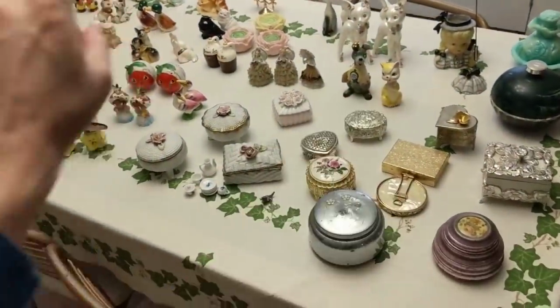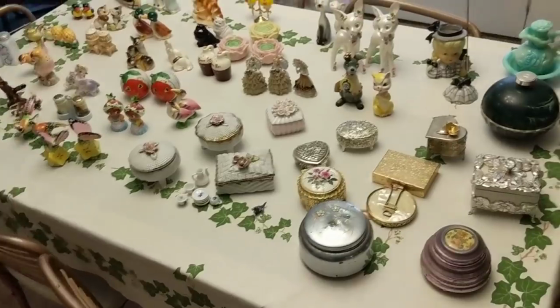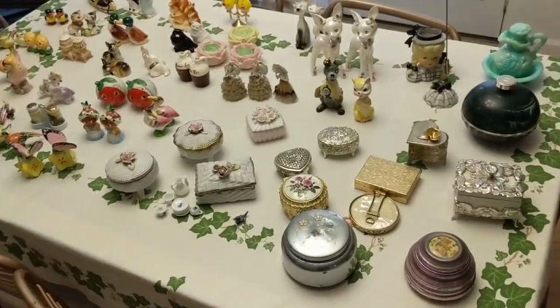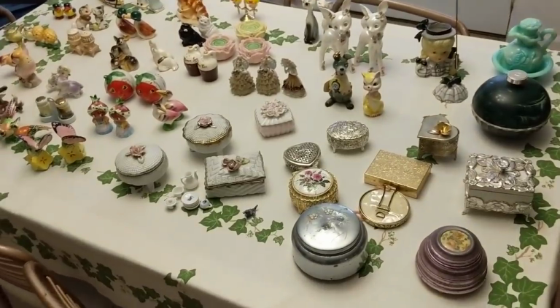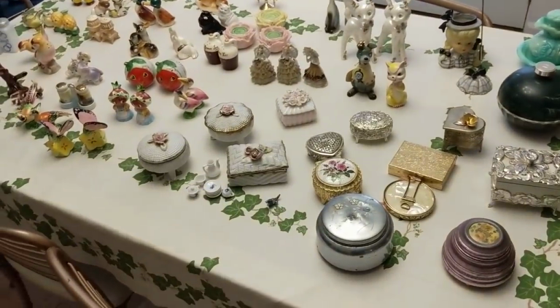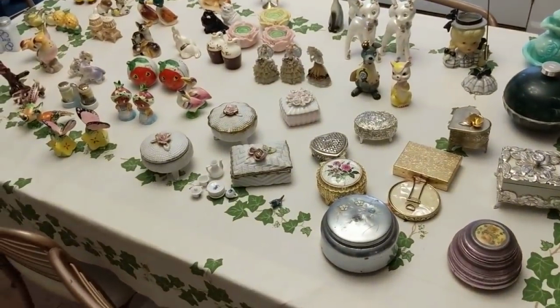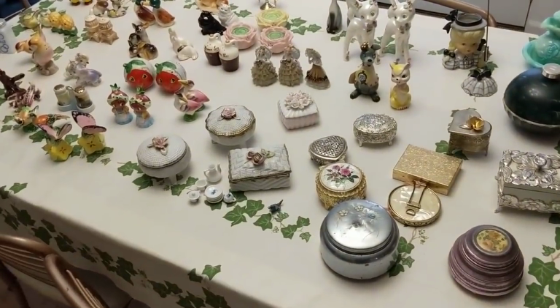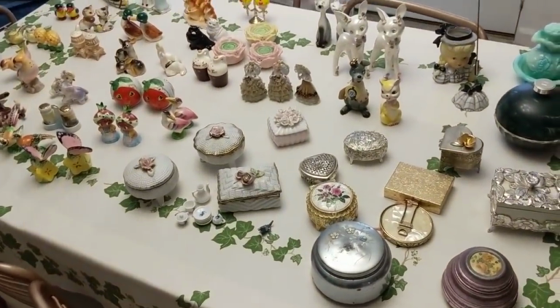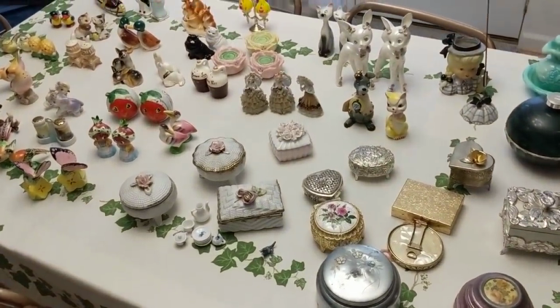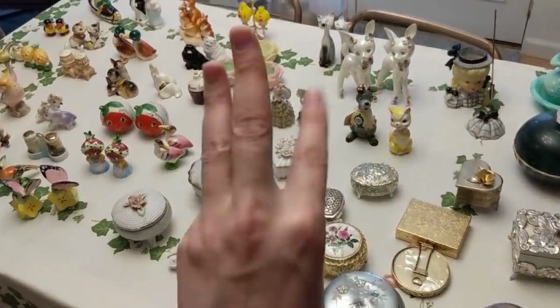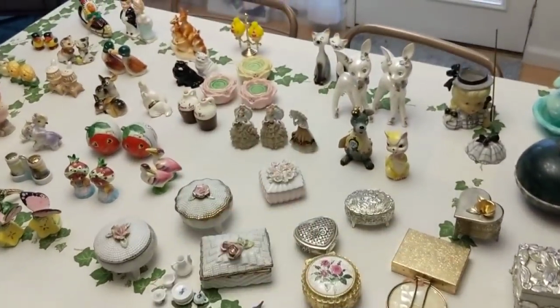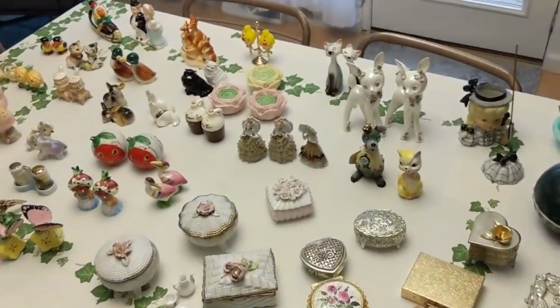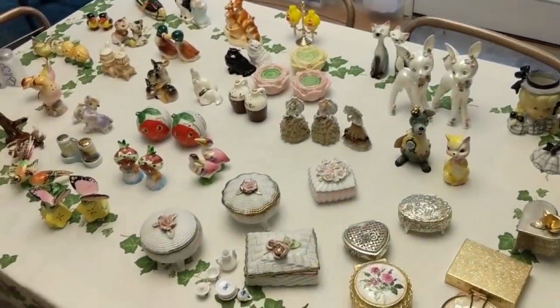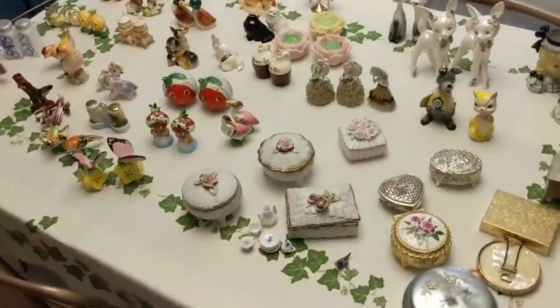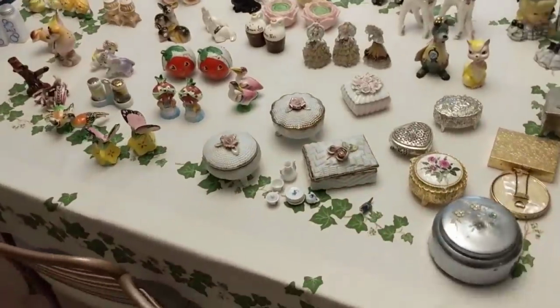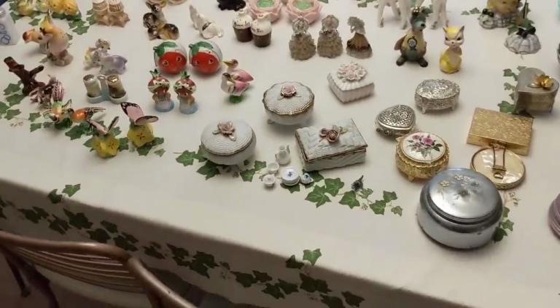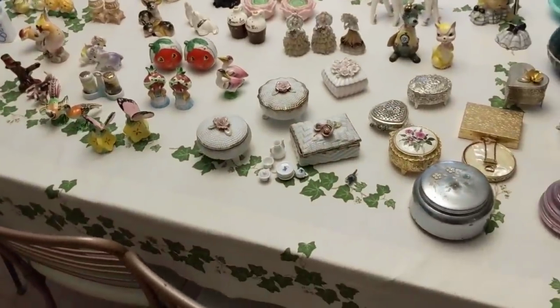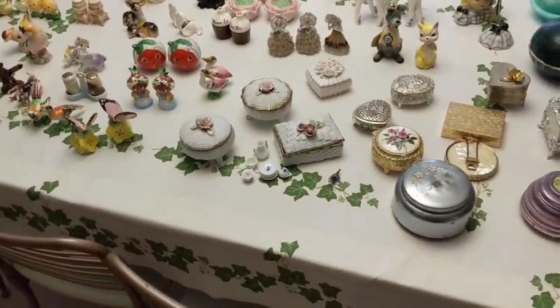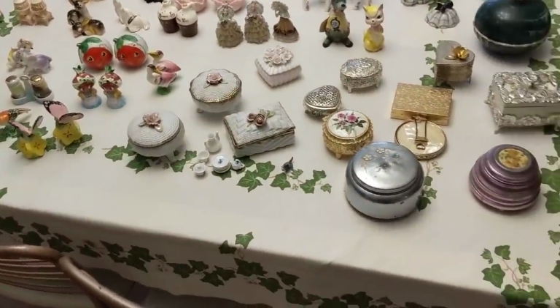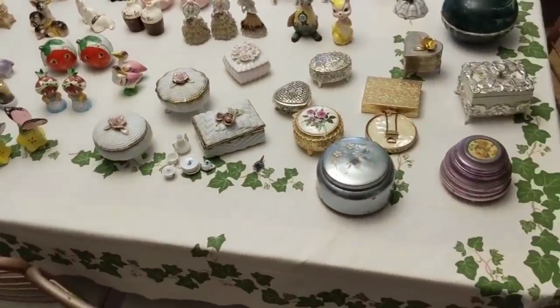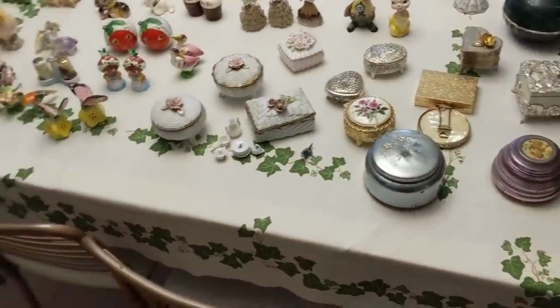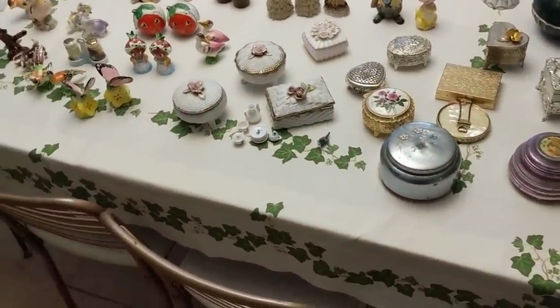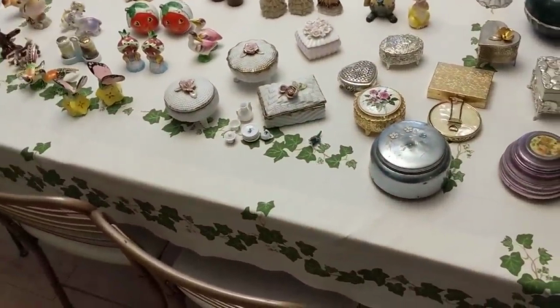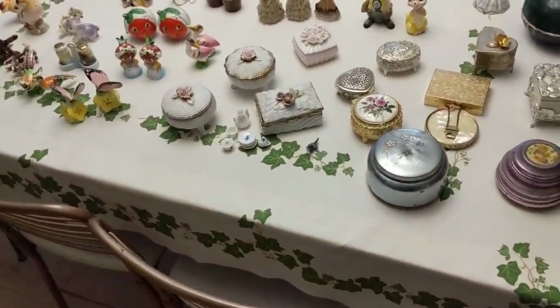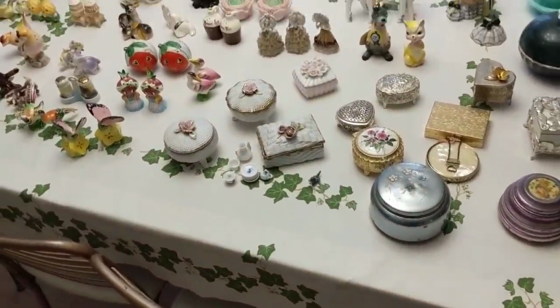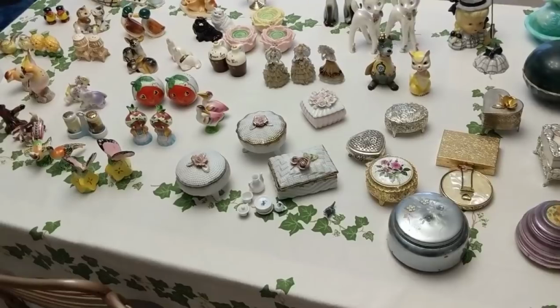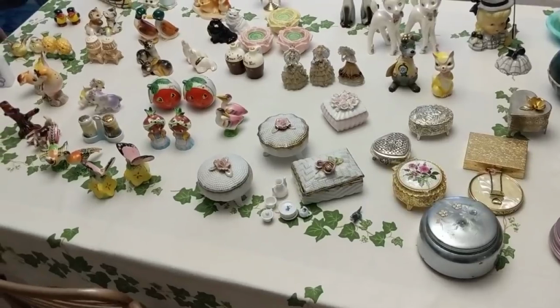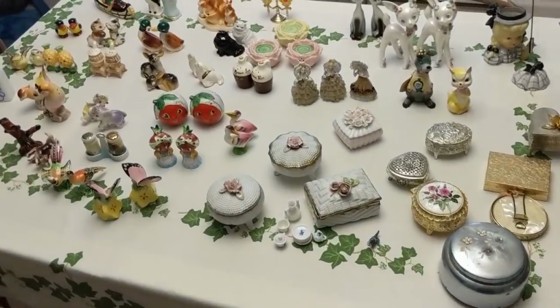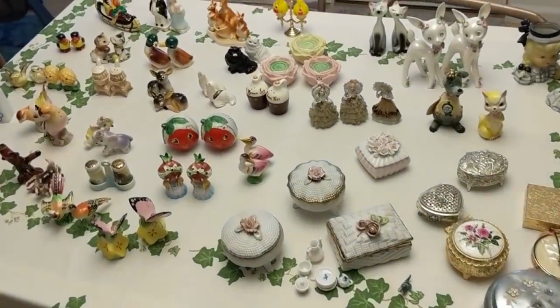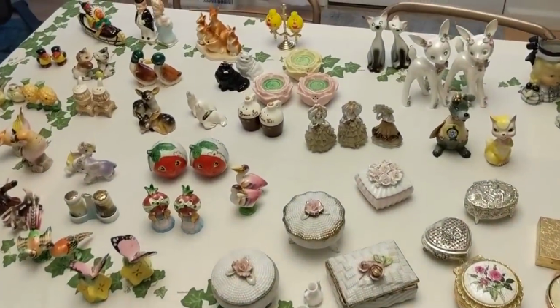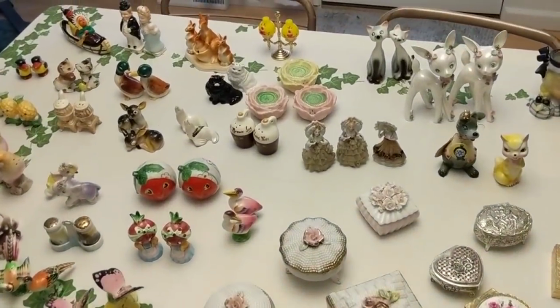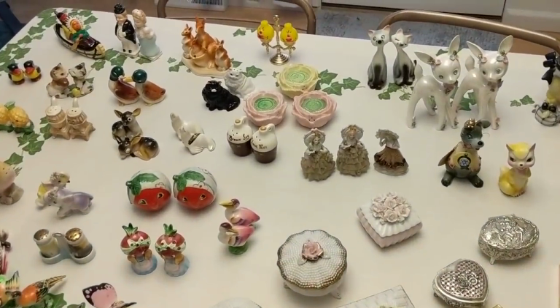I will see you again on the third and final video with this massive auction haul. Thanks for watching — don't forget to like, comment, and subscribe. Bye-bye.